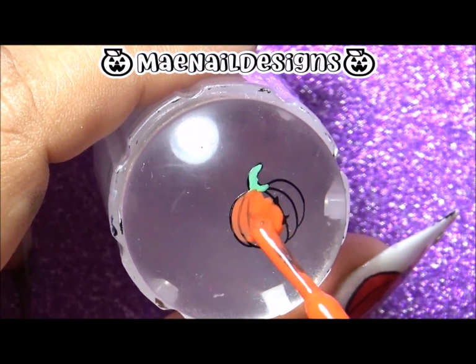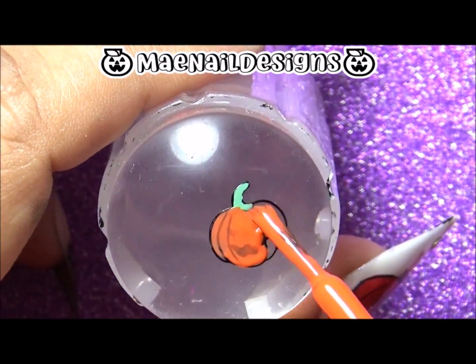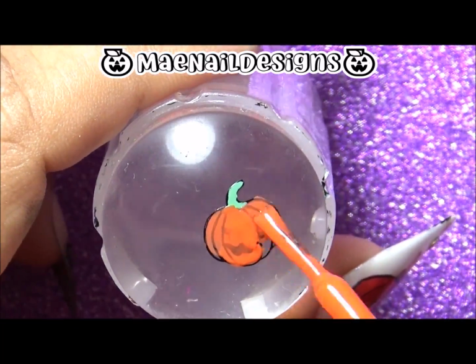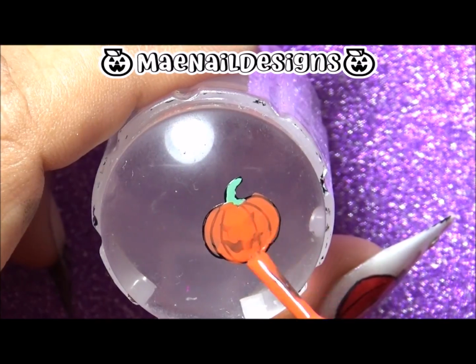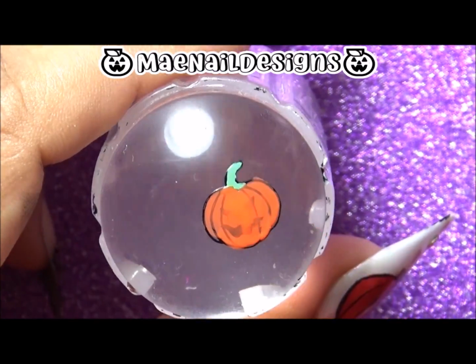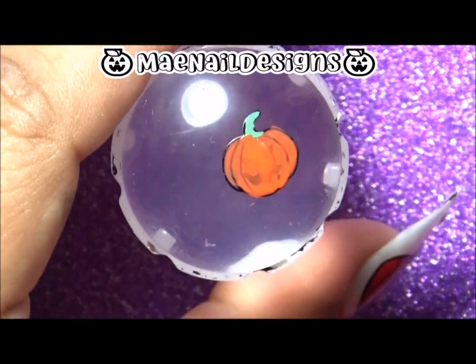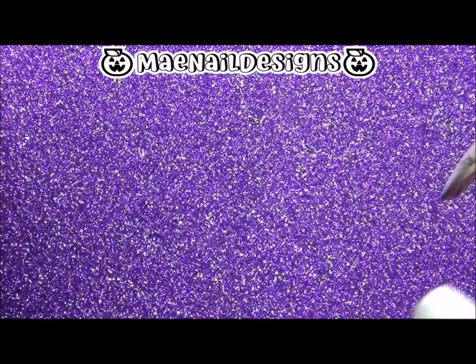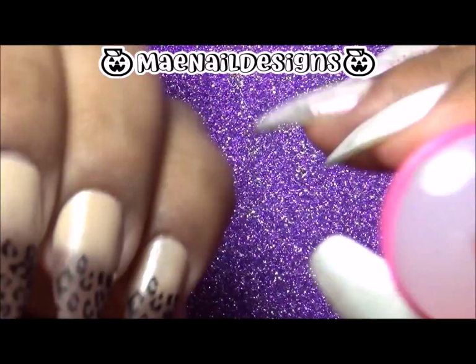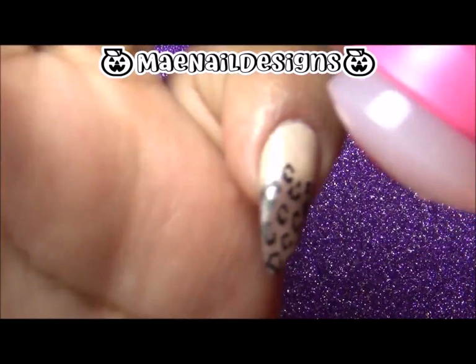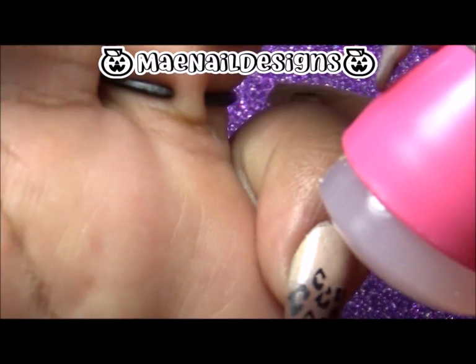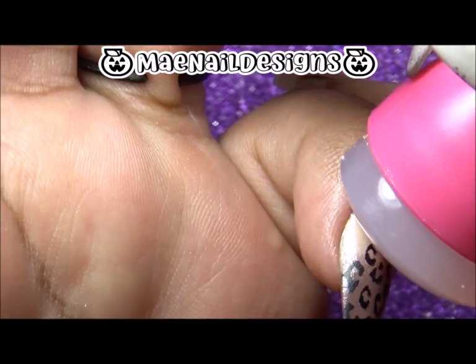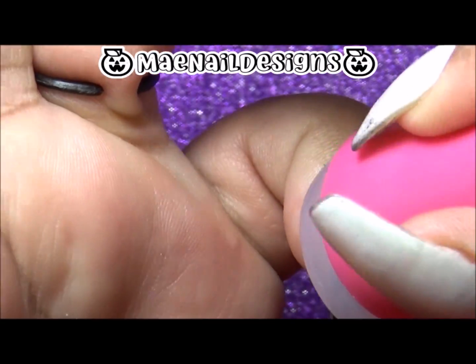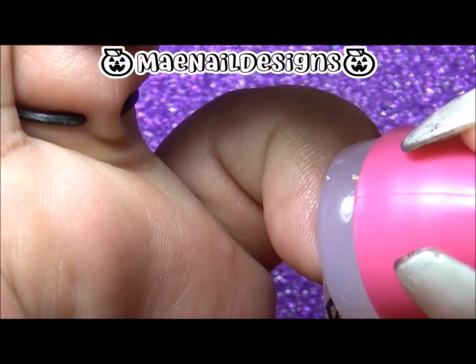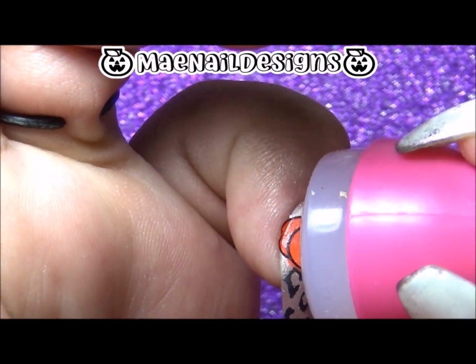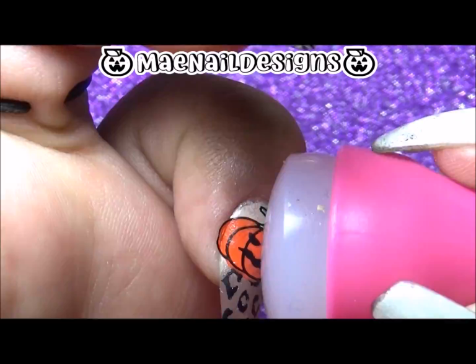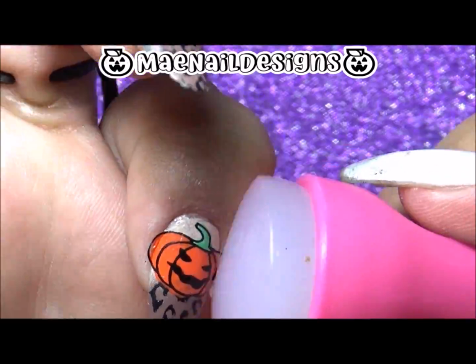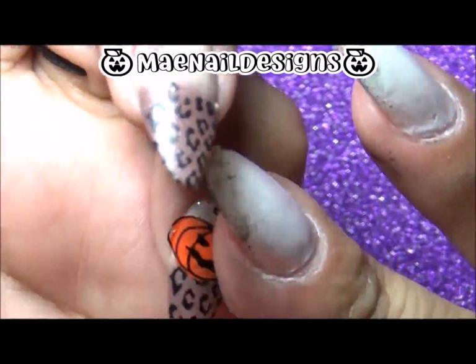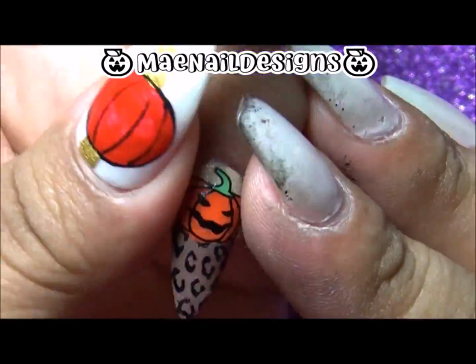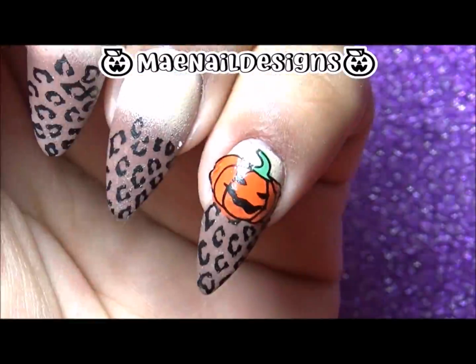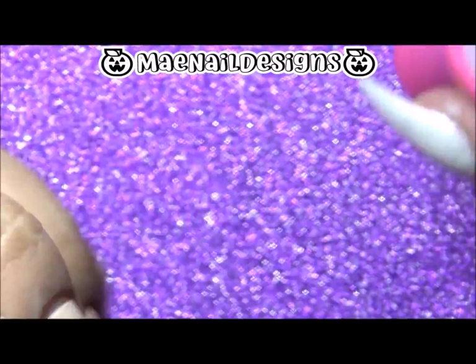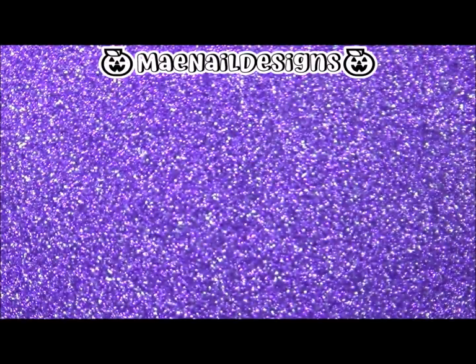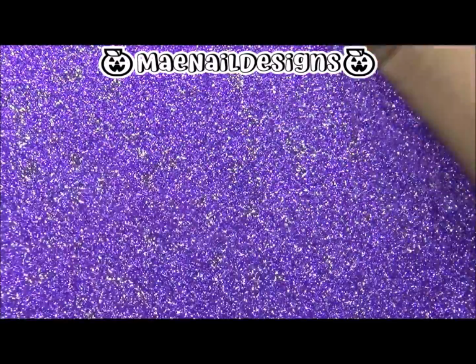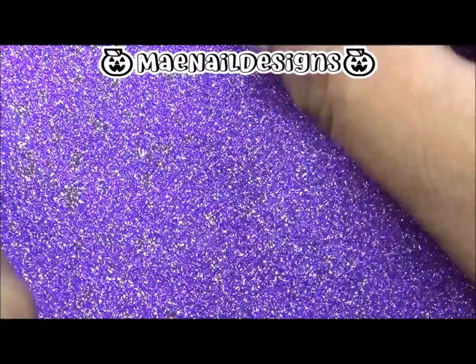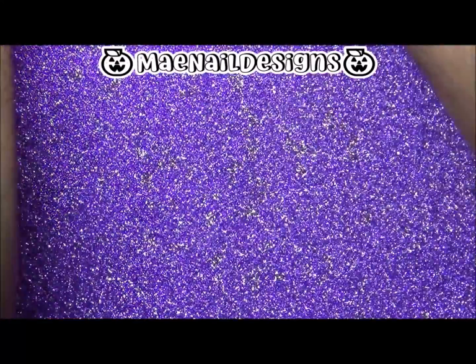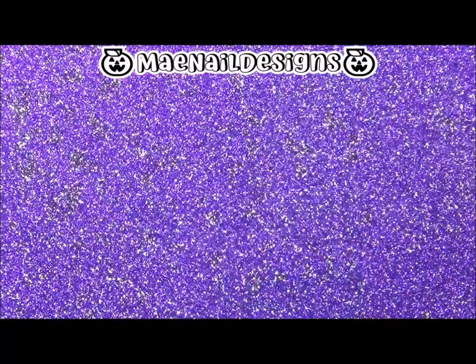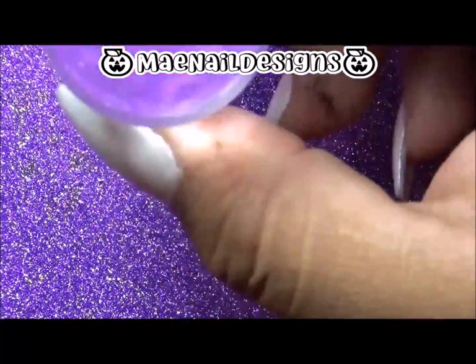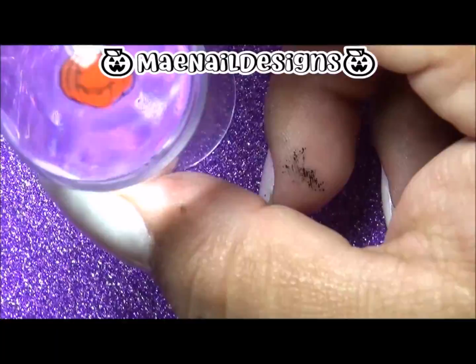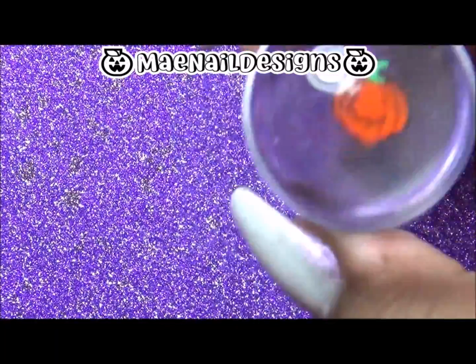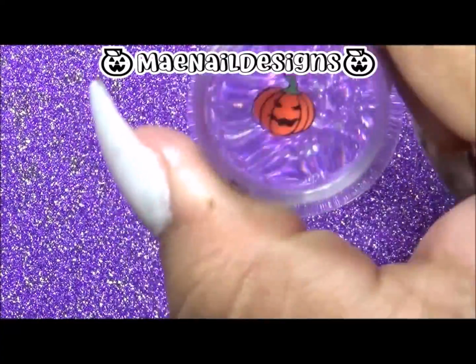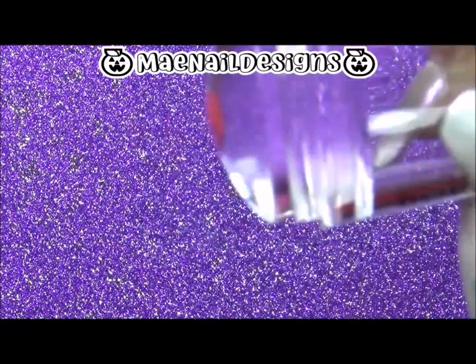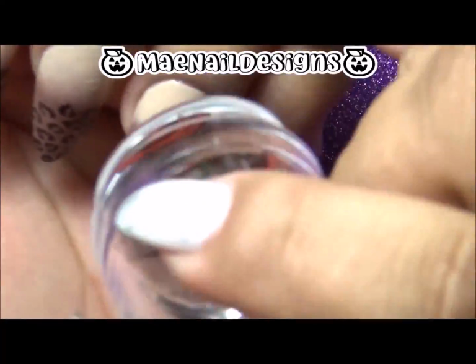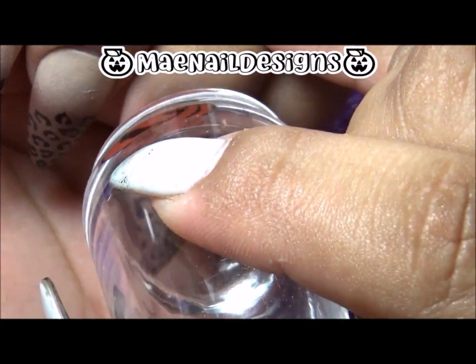Once I fill it in I let it dry for a good minute, and then it's time to stamp it over my nail. I am stamping it on the top area above the leopard print. I repeat this step for all of my nails.